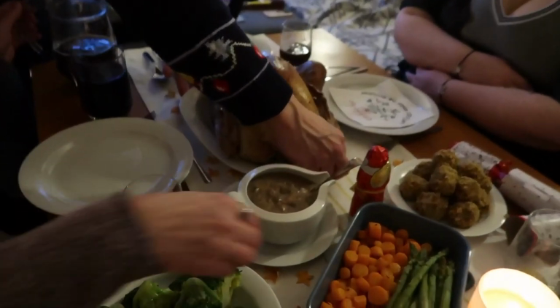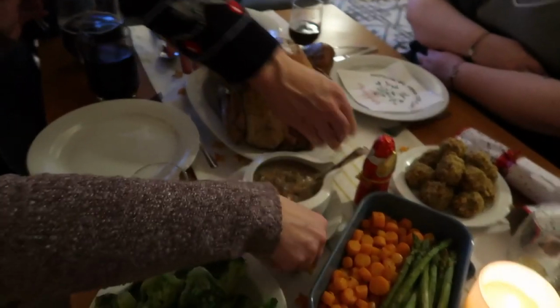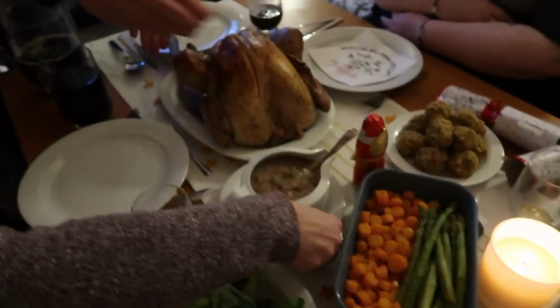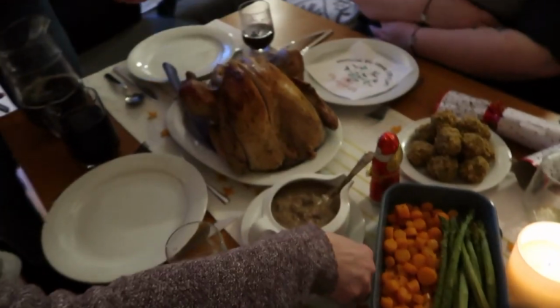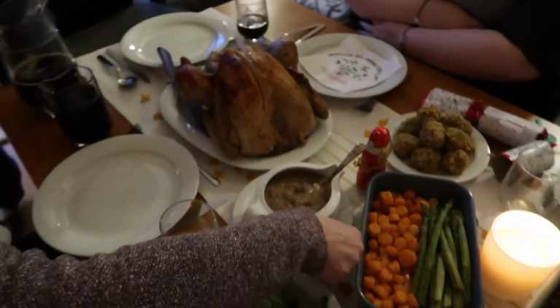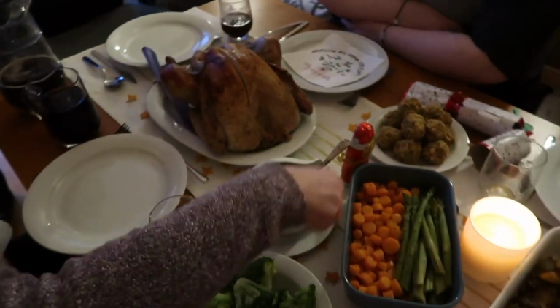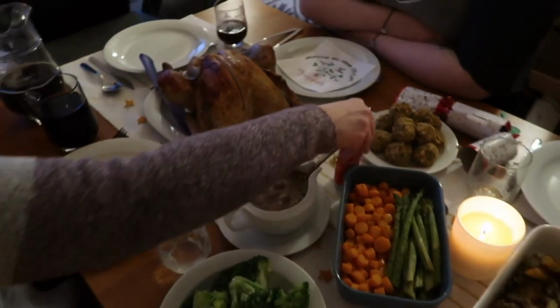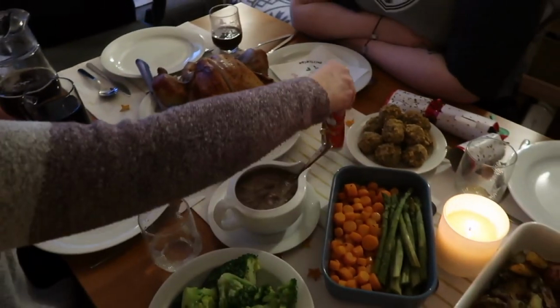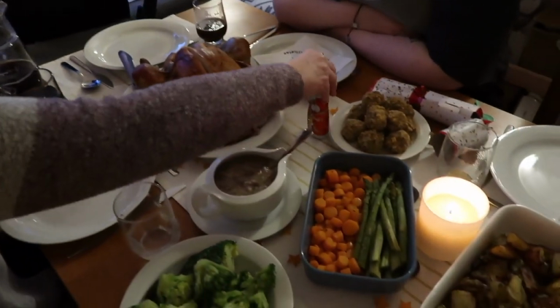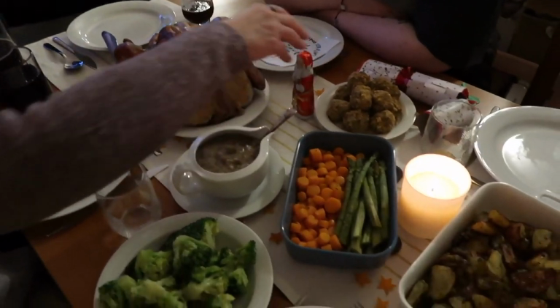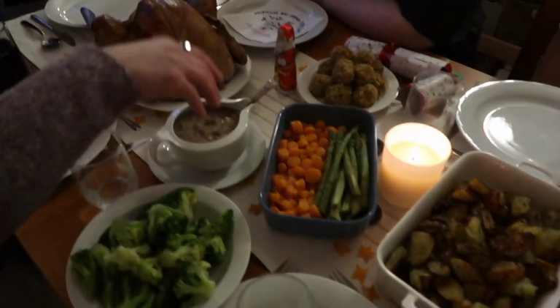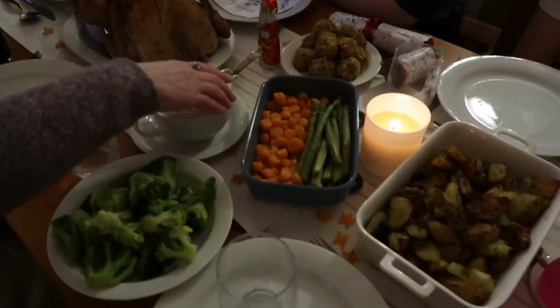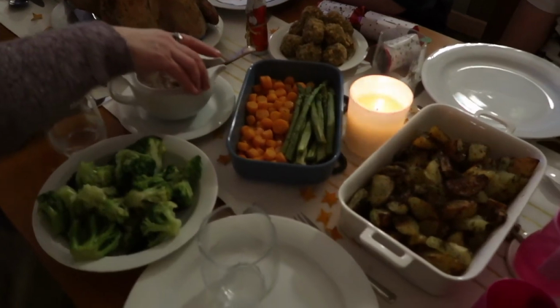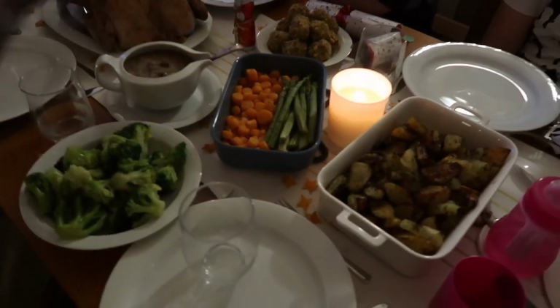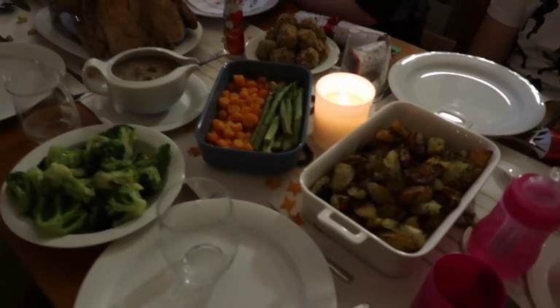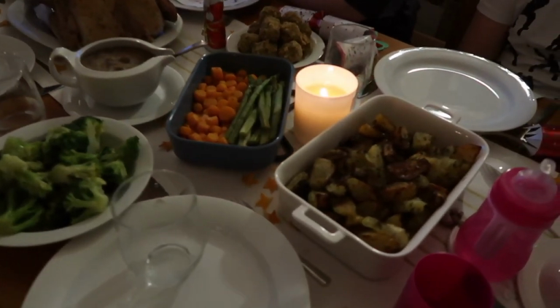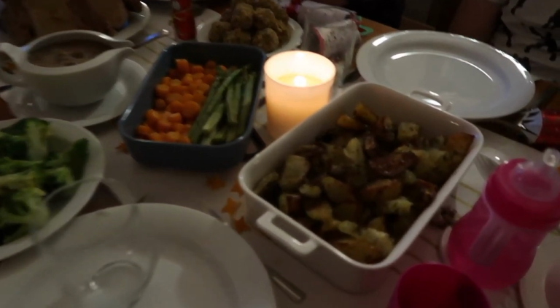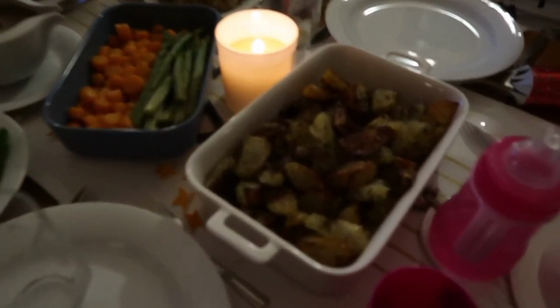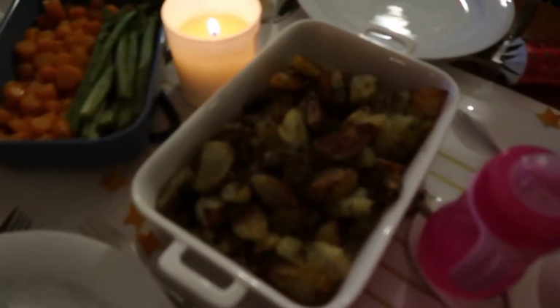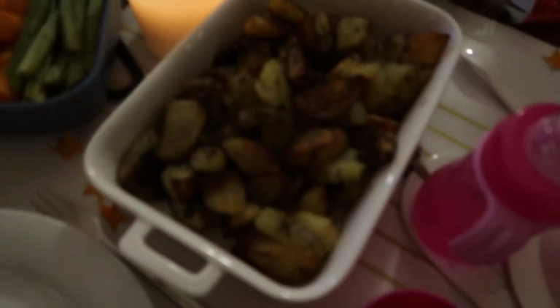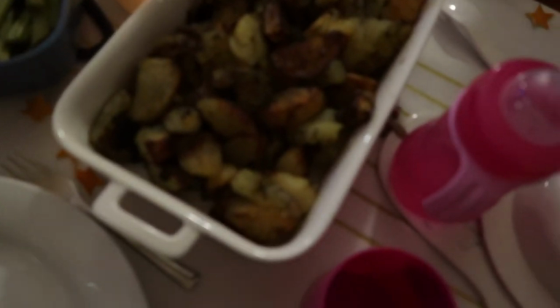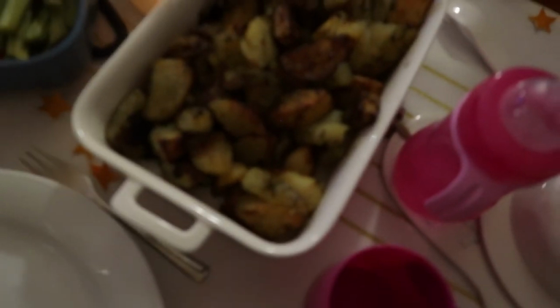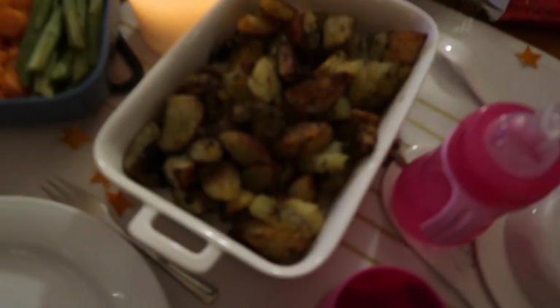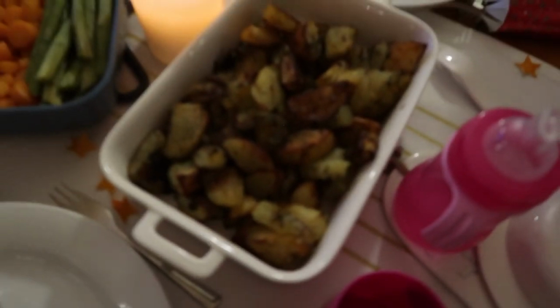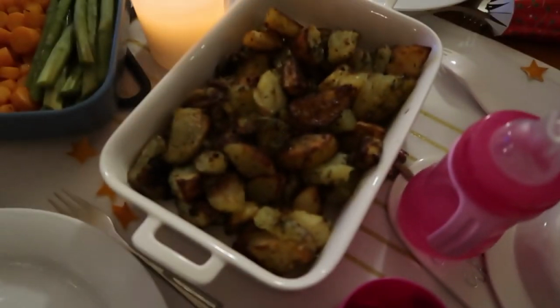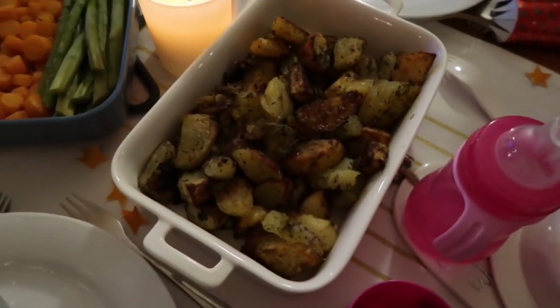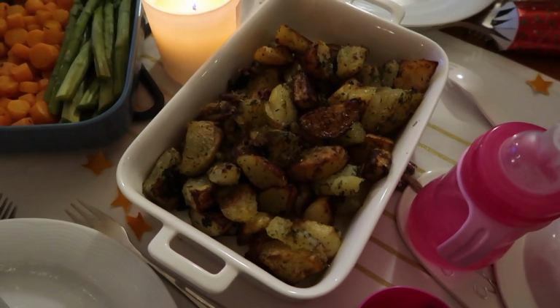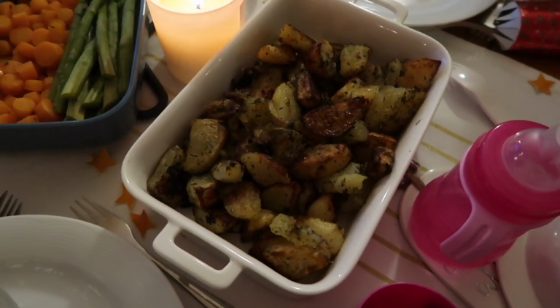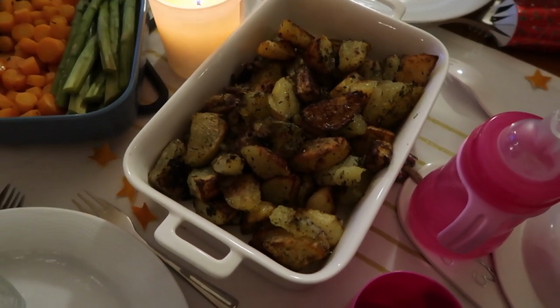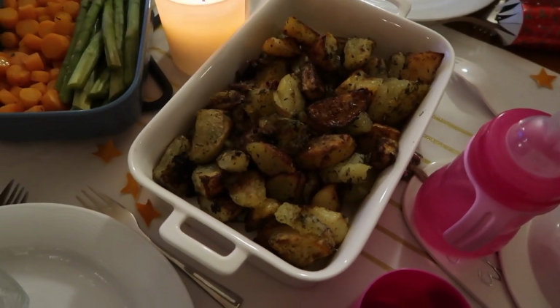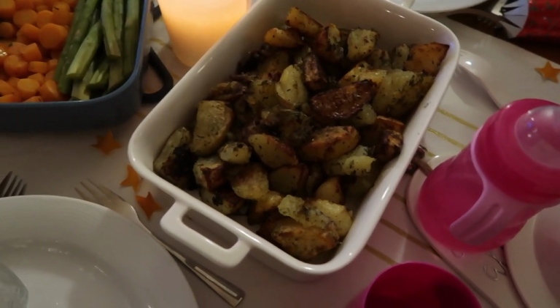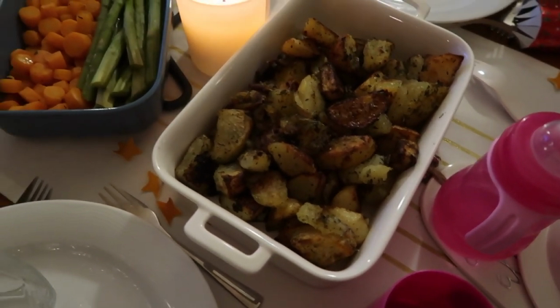And we have turkey! All the trimmings! So this is my turkey. This is my plate of potatoes!